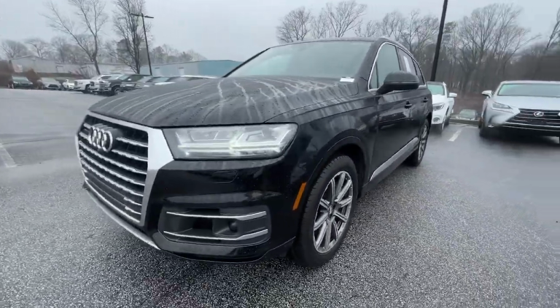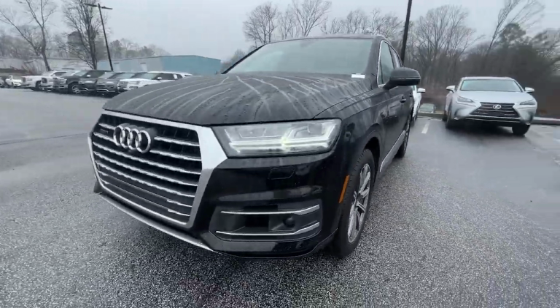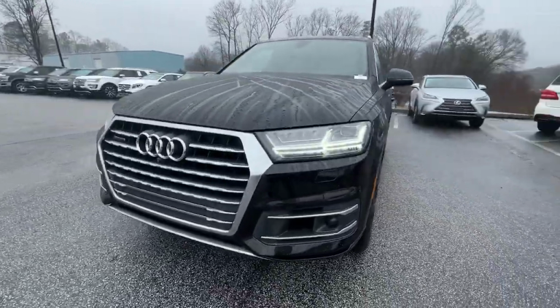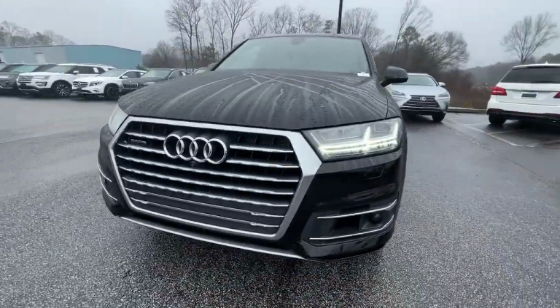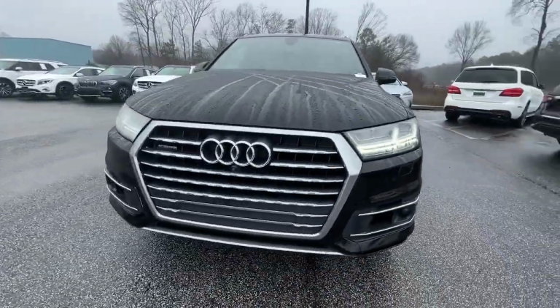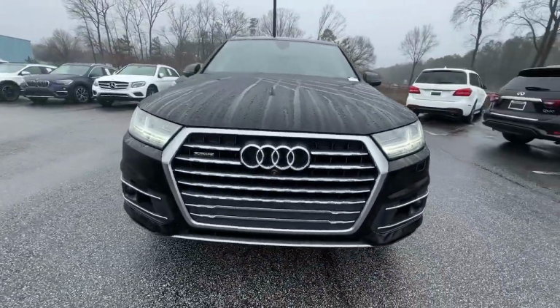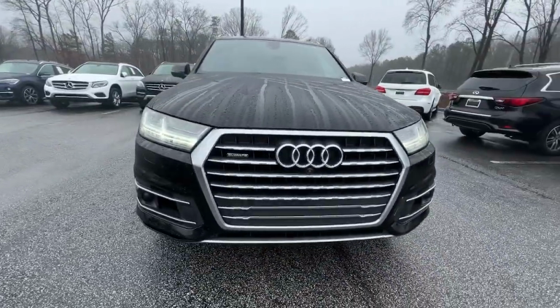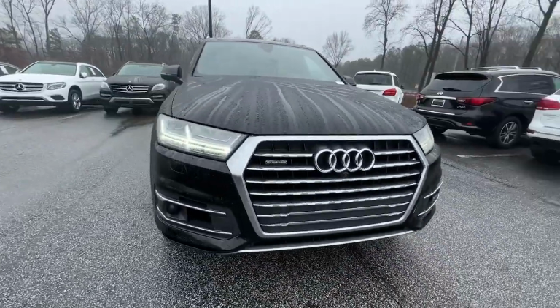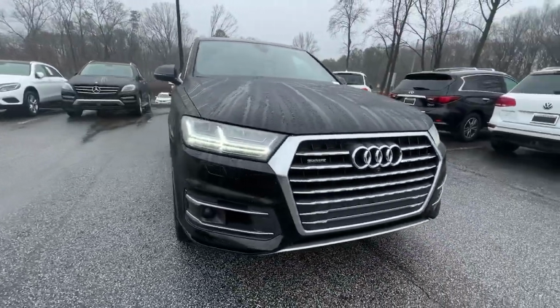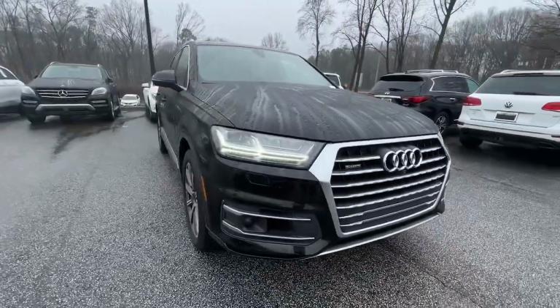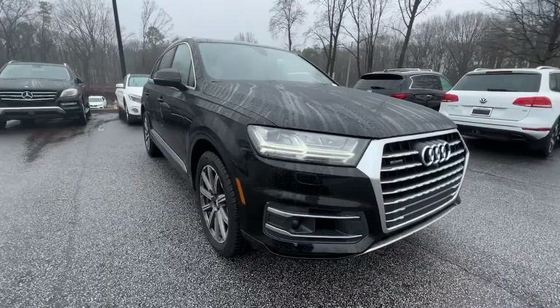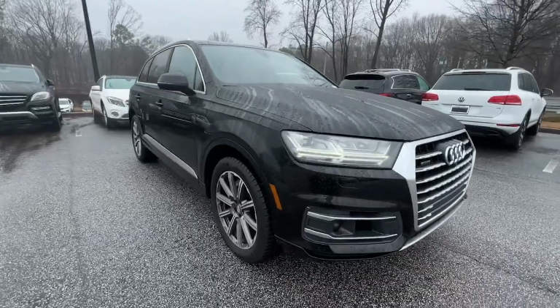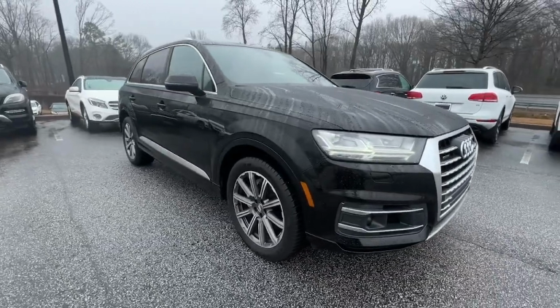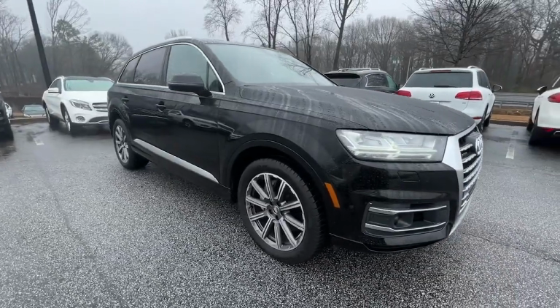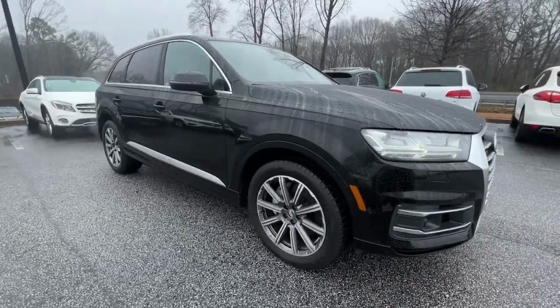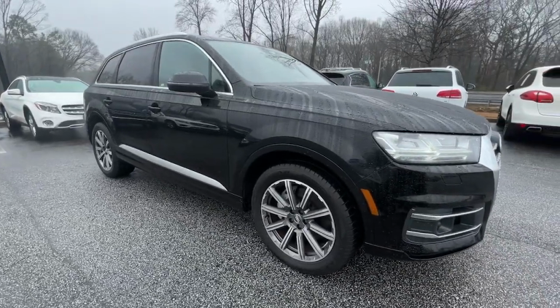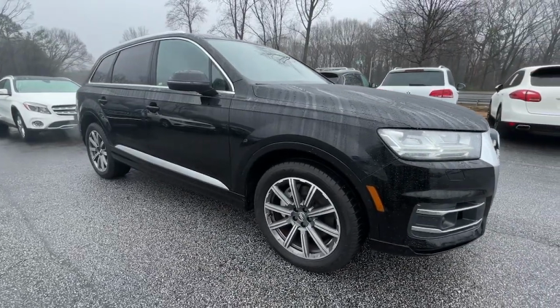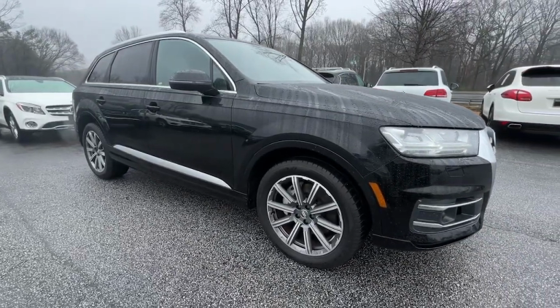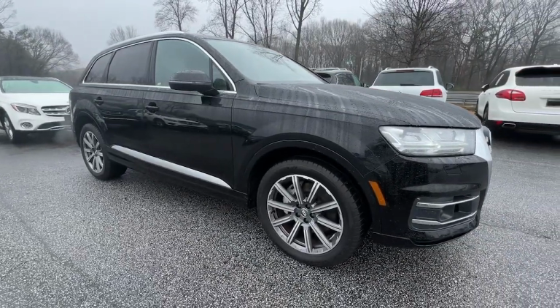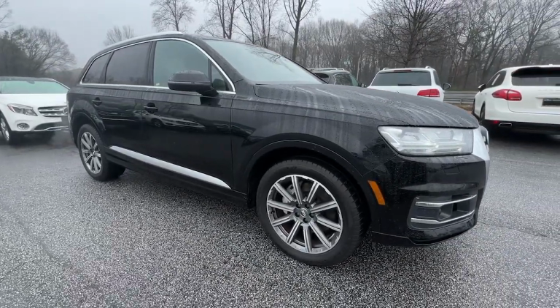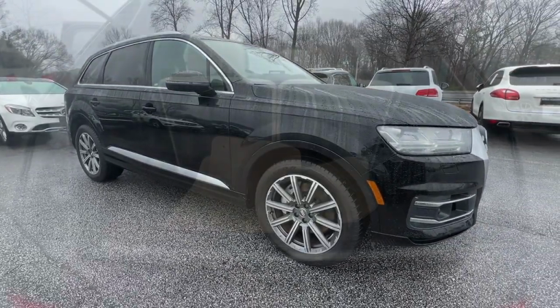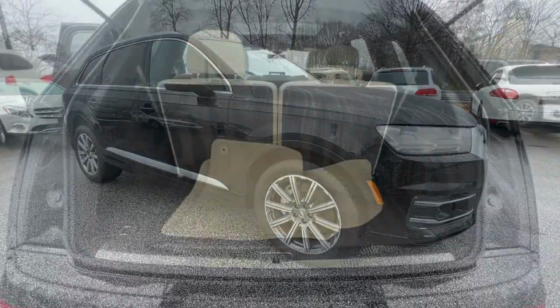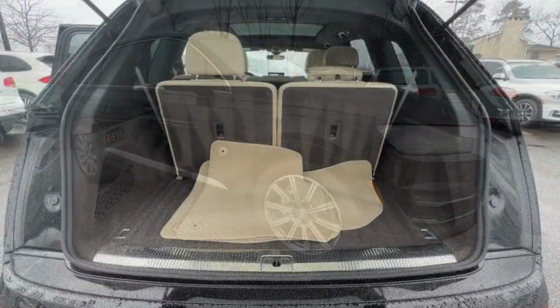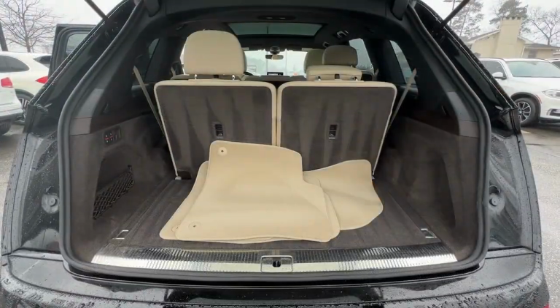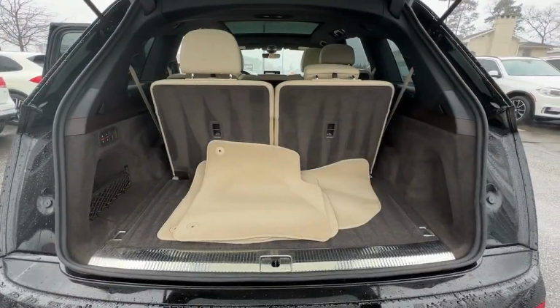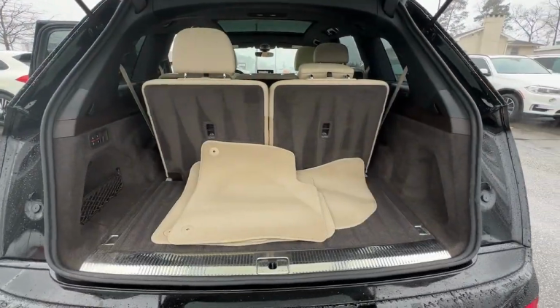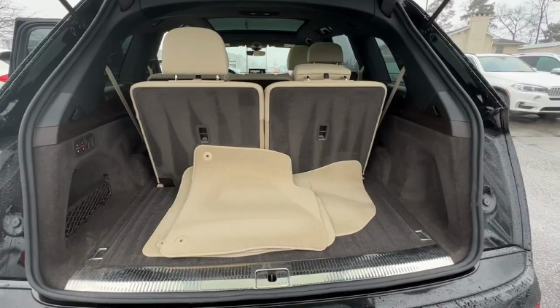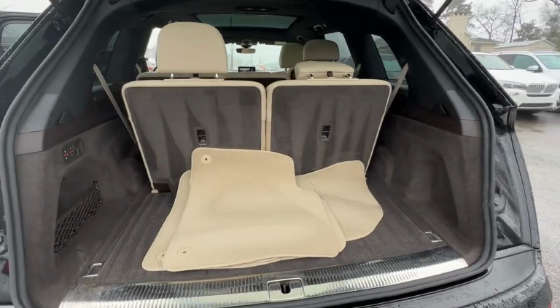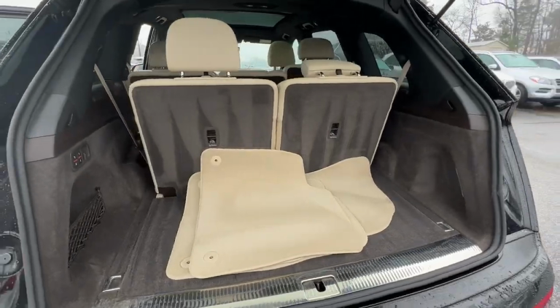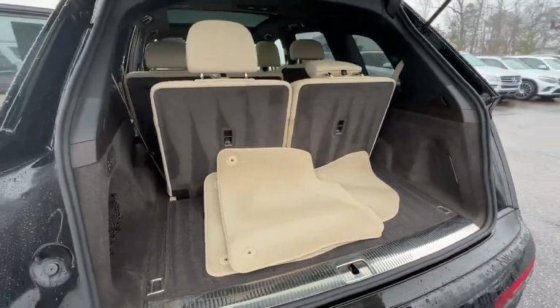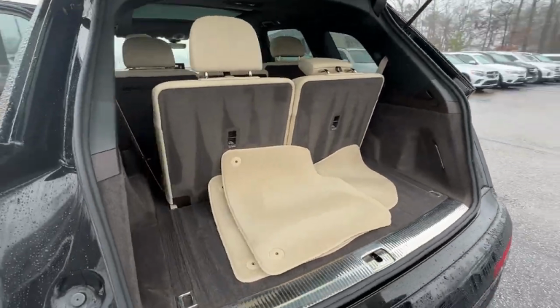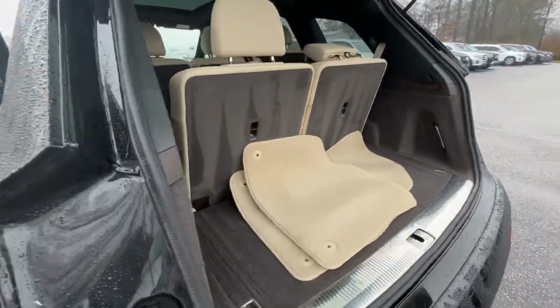Big and powerful, yet lithe and a pleasure to drive. This handsome vehicle gives your family the quality they deserve. These are just some of the great options this vehicle comes with.